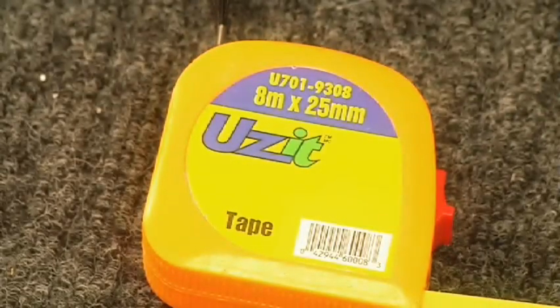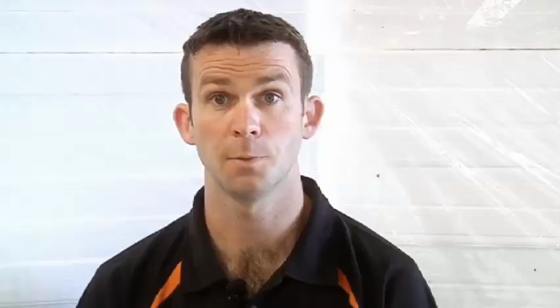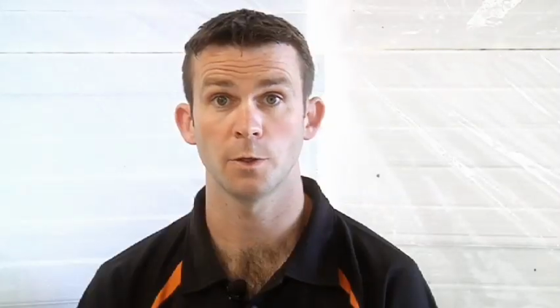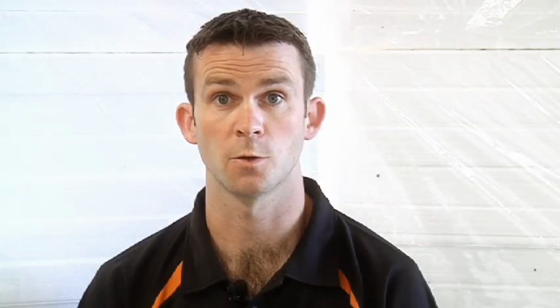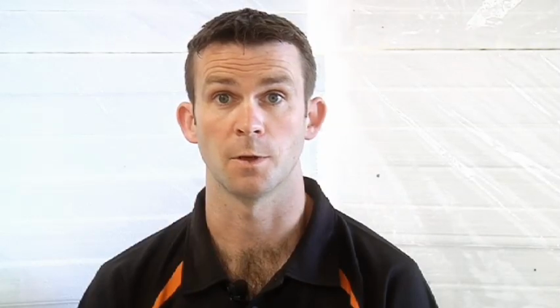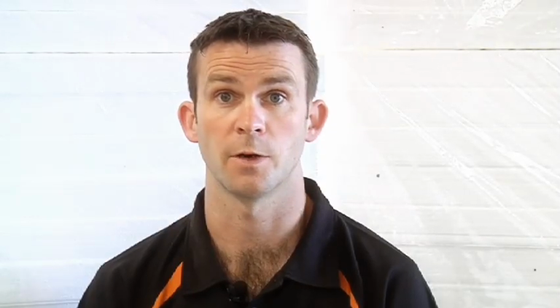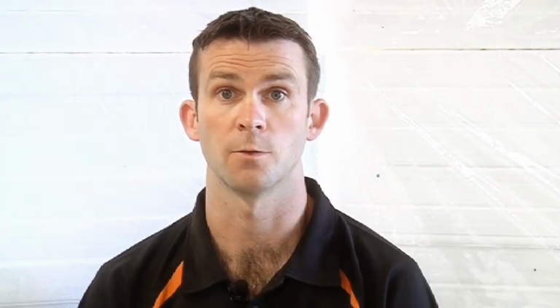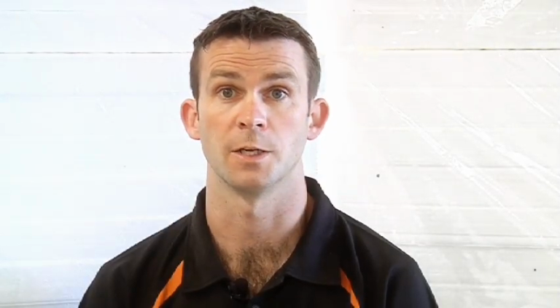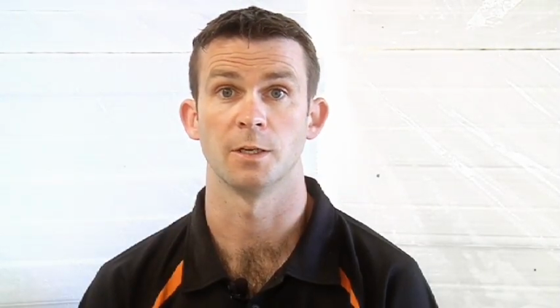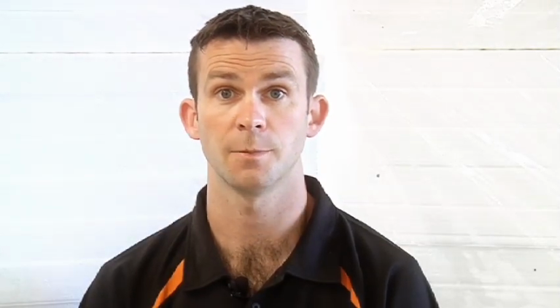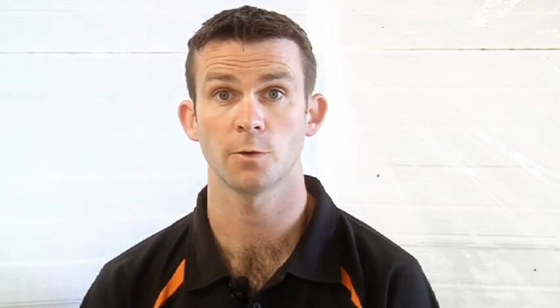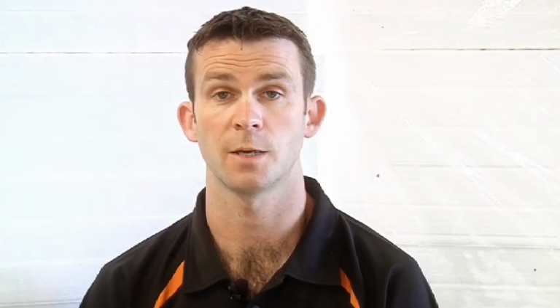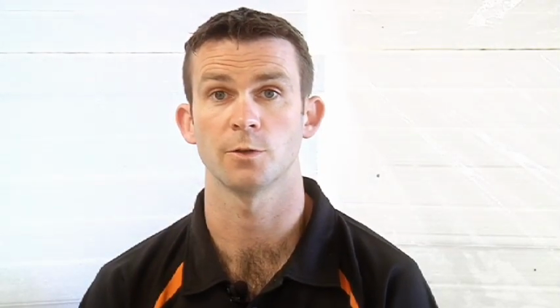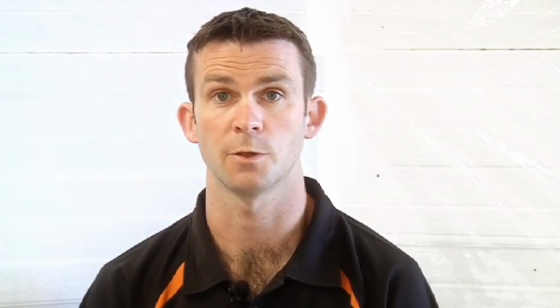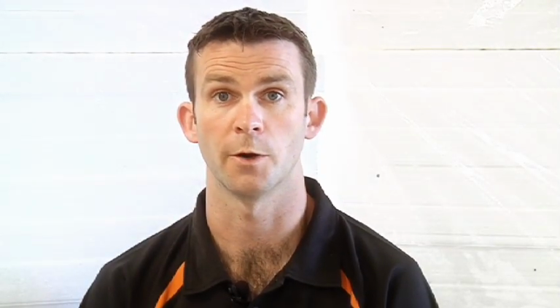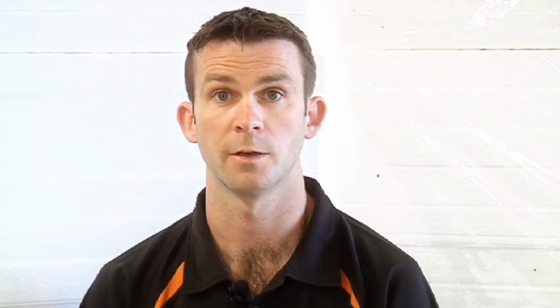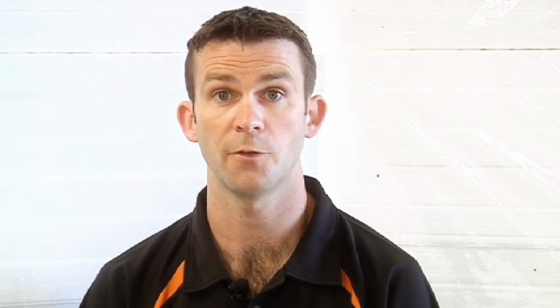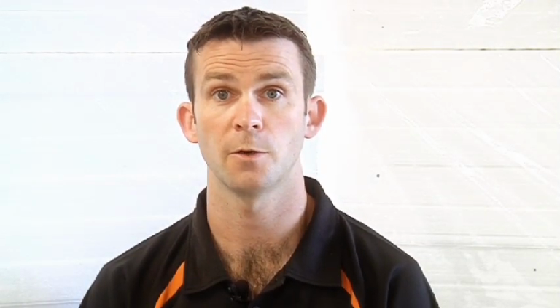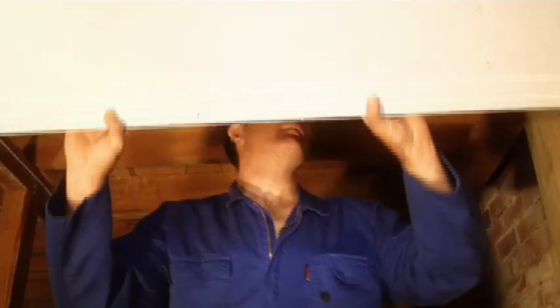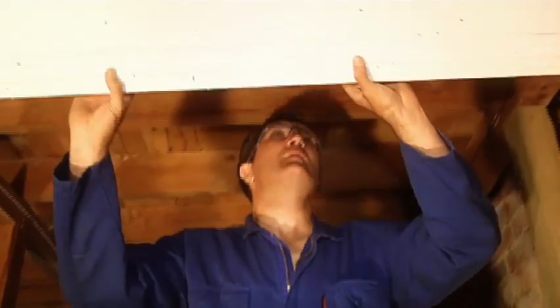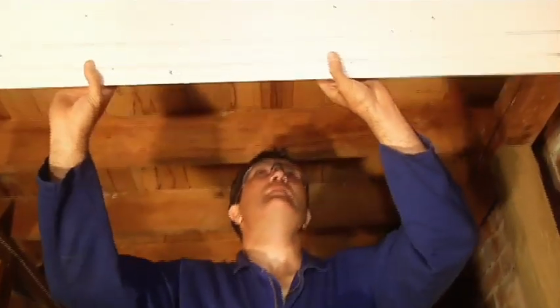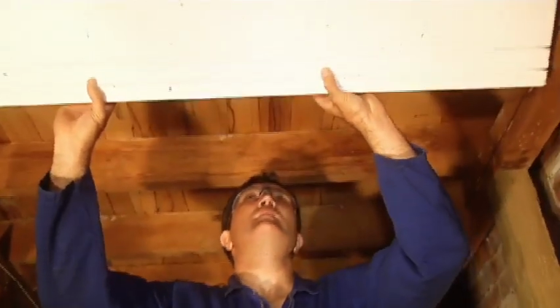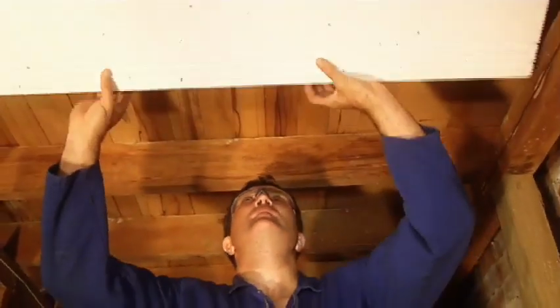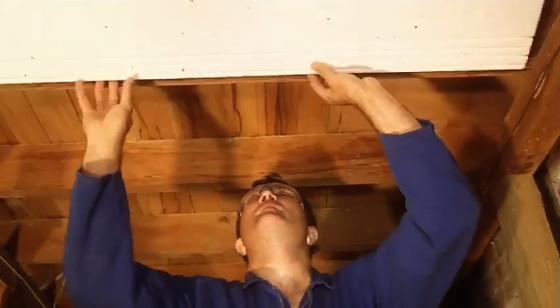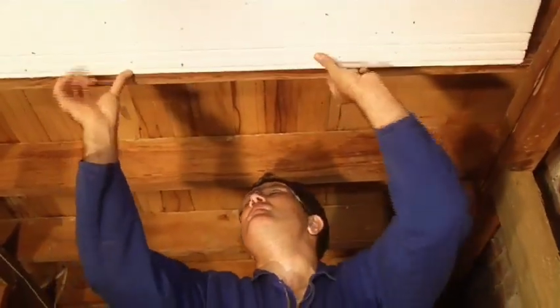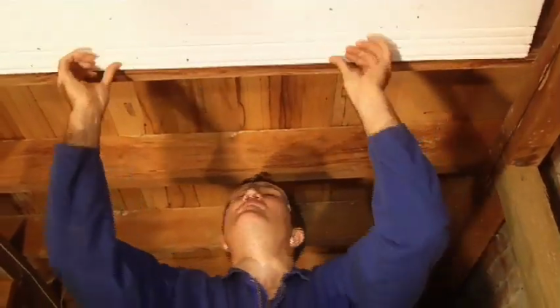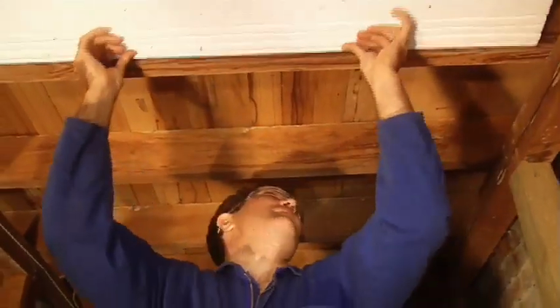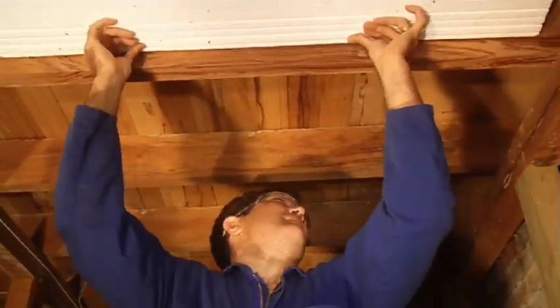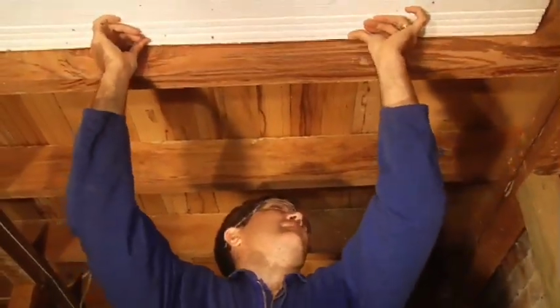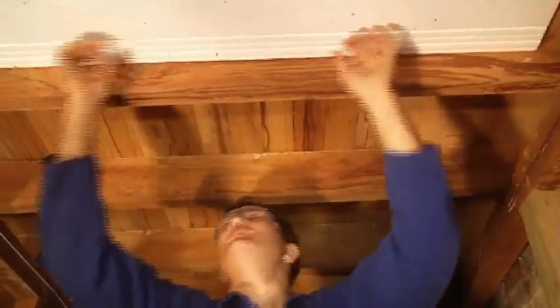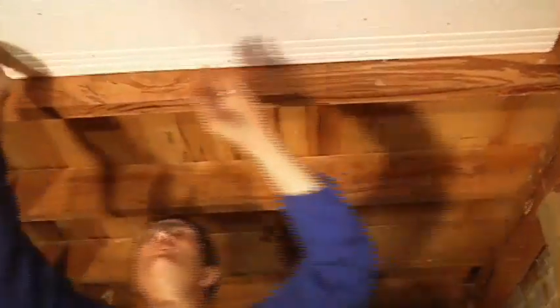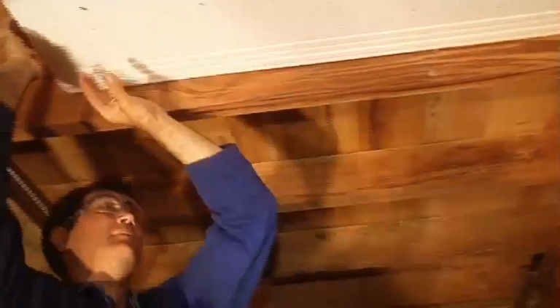It's important when you're installing polystyrene underfloor insulation that the material doesn't come in contact with your wiring. Over a period of years it can lead to degradation of the outside coating of your wiring.